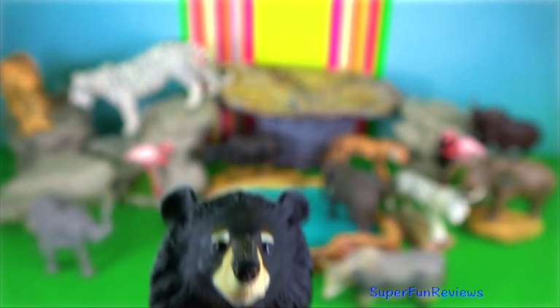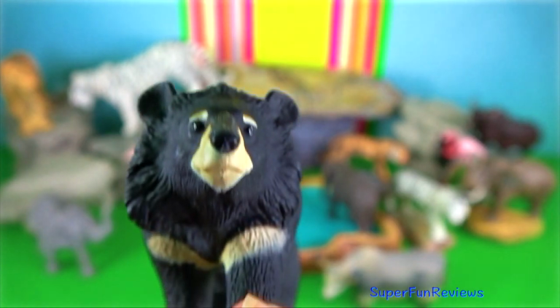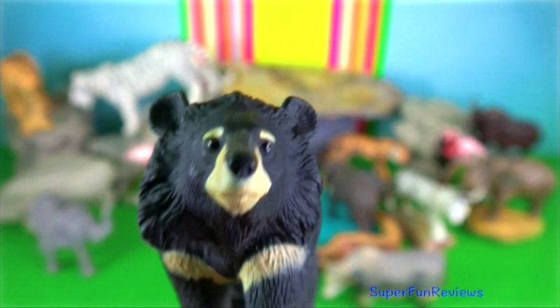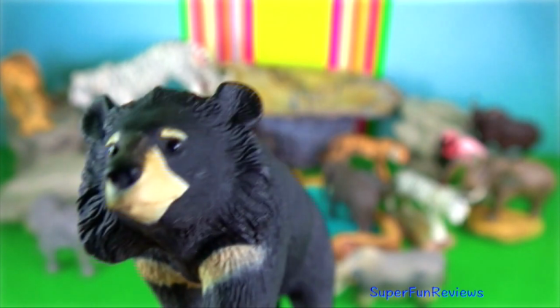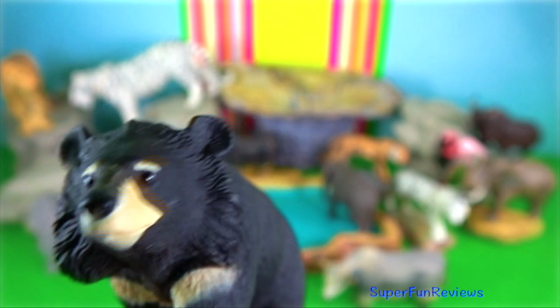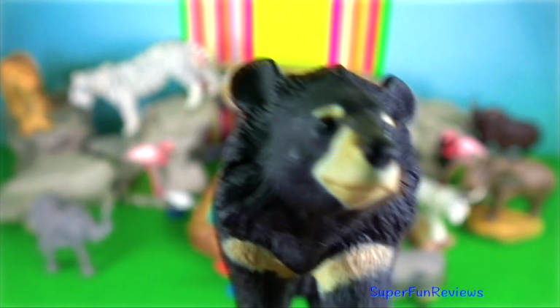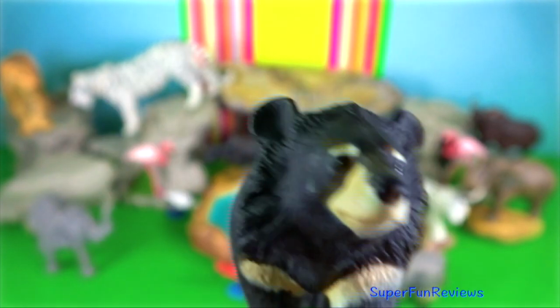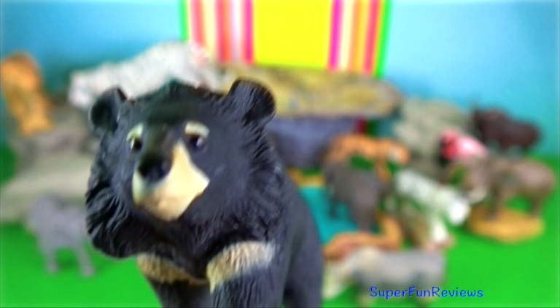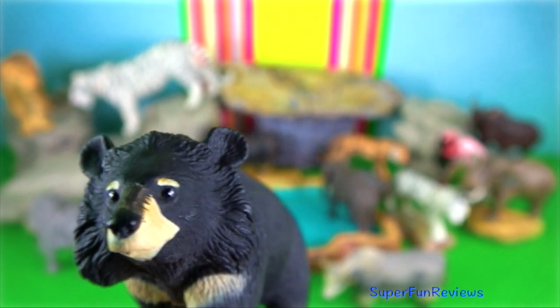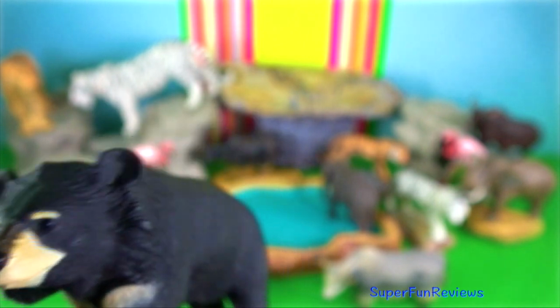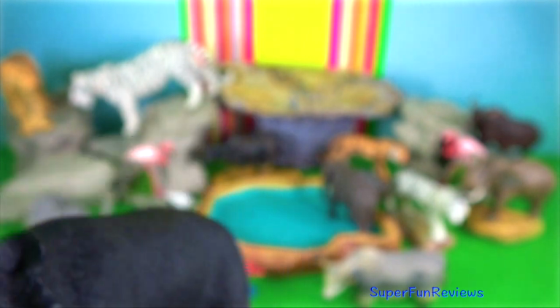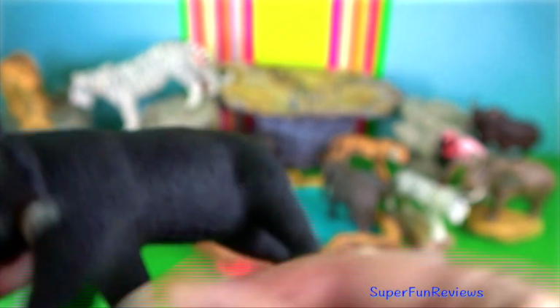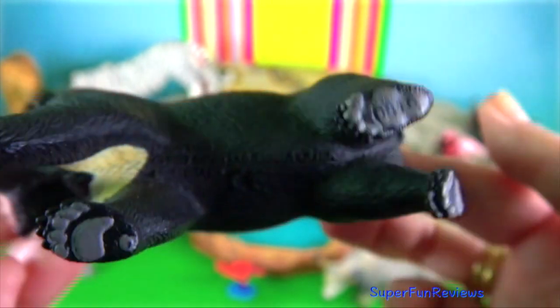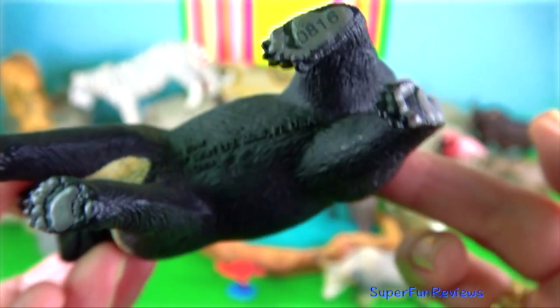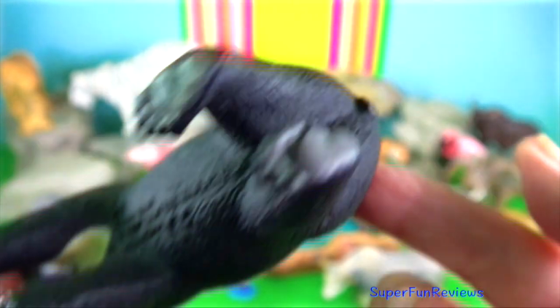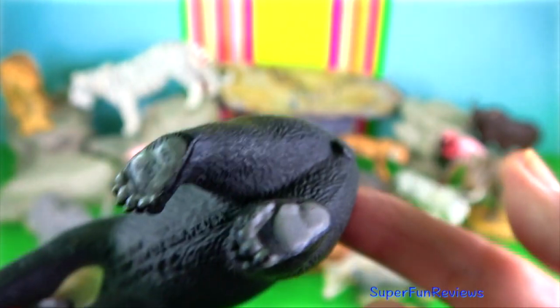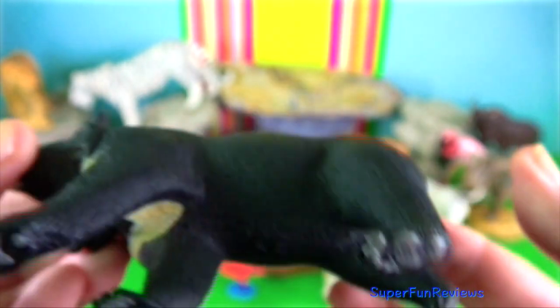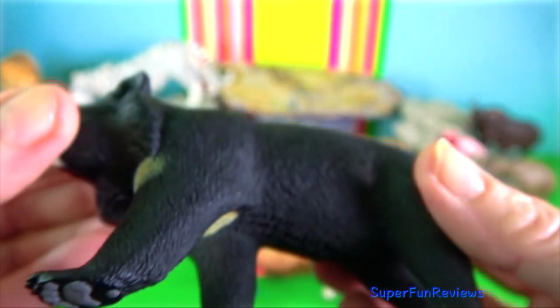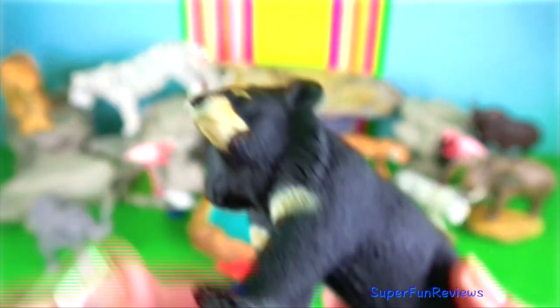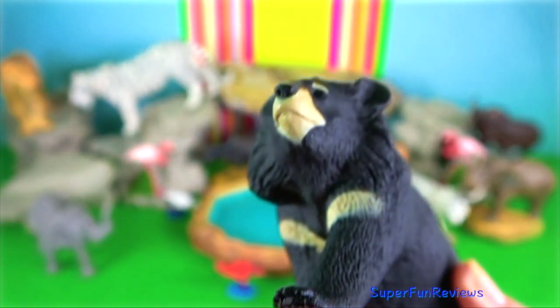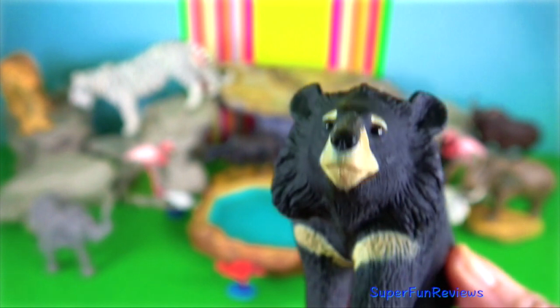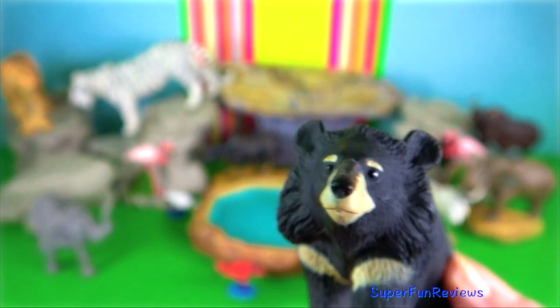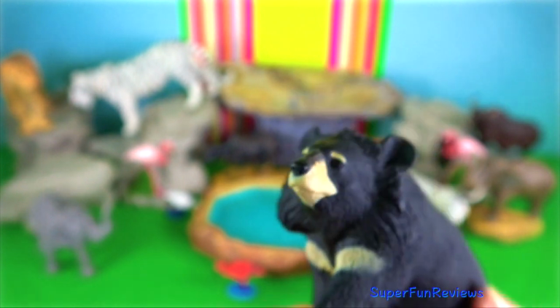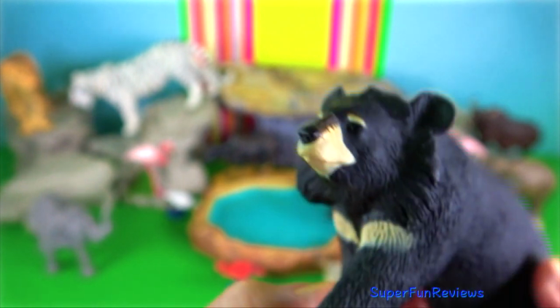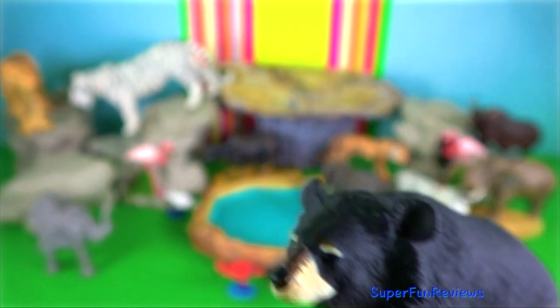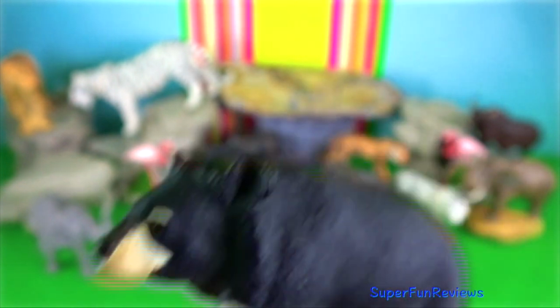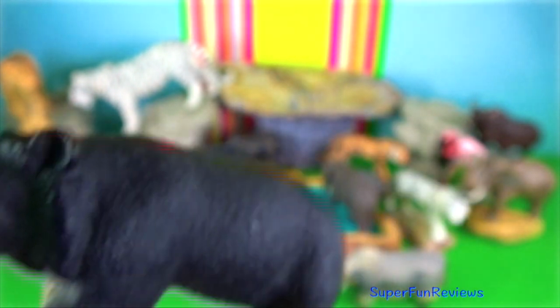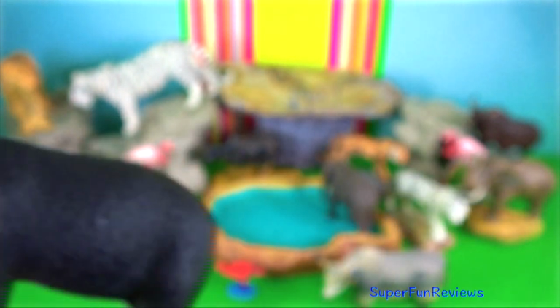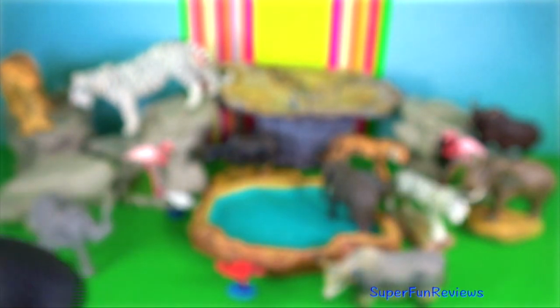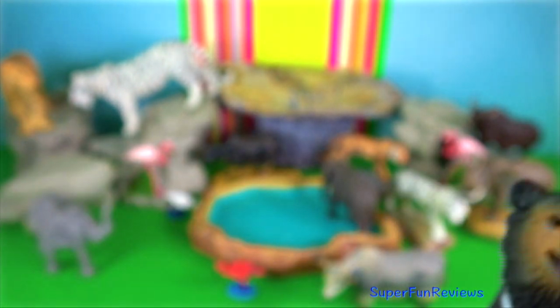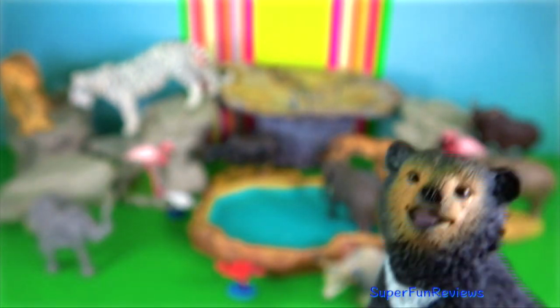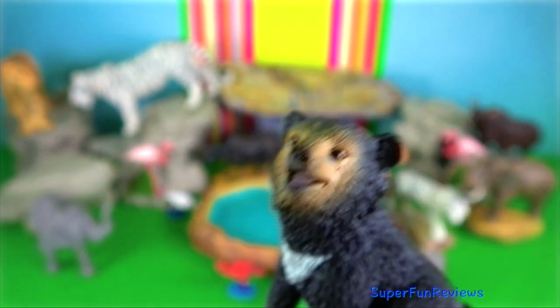Asiatic bear. They have powerful upper bodies for climbing trees and relatively weak hind legs, which are shorter than those in brown bears and American black bears.